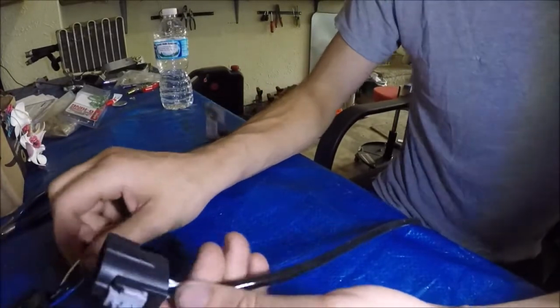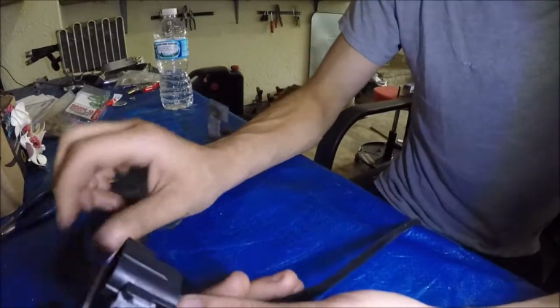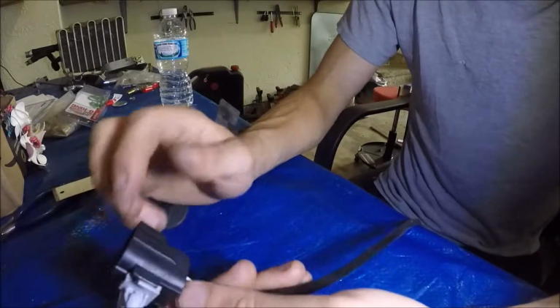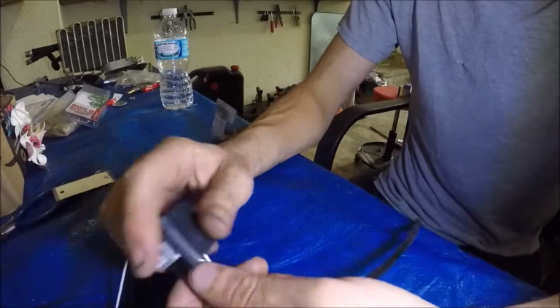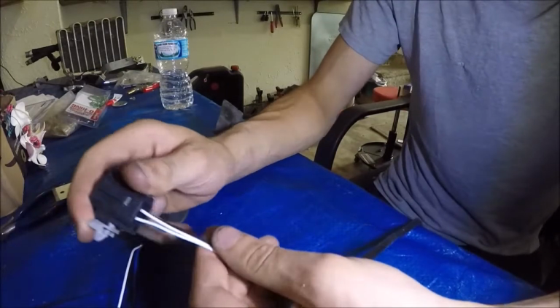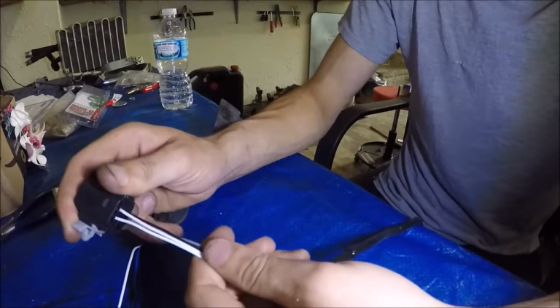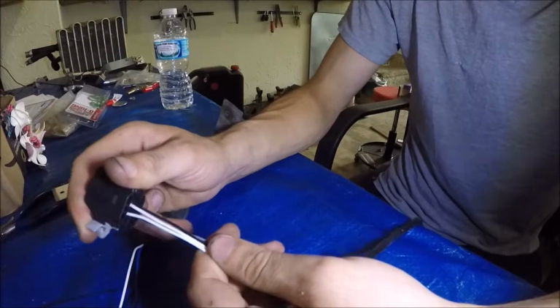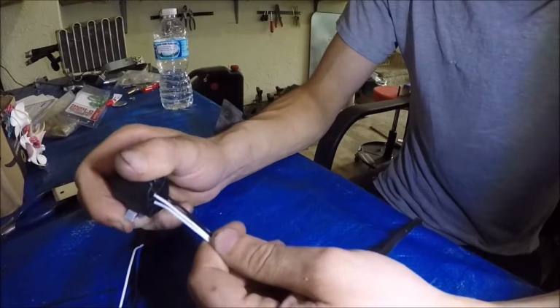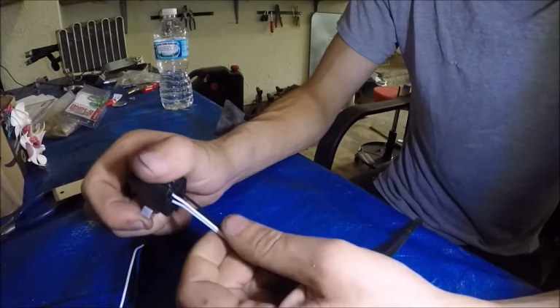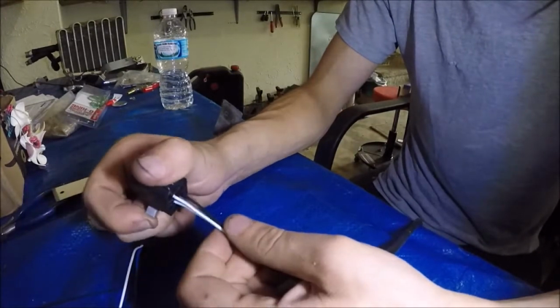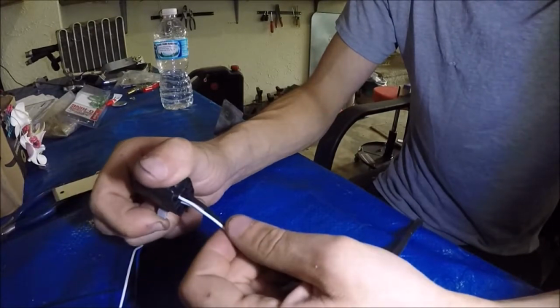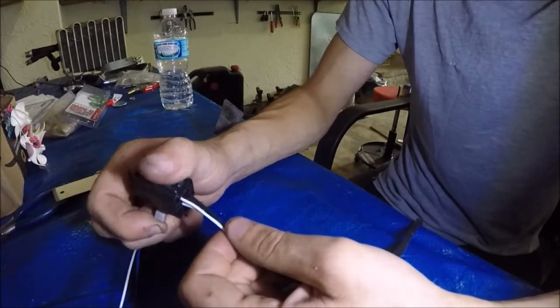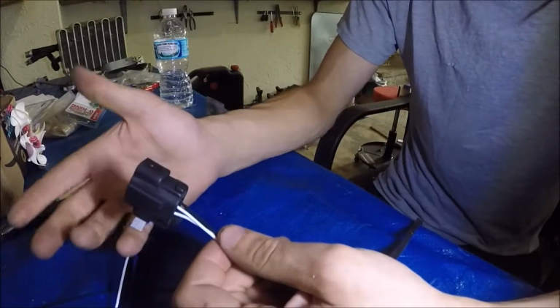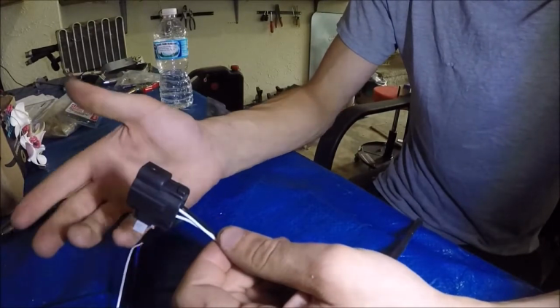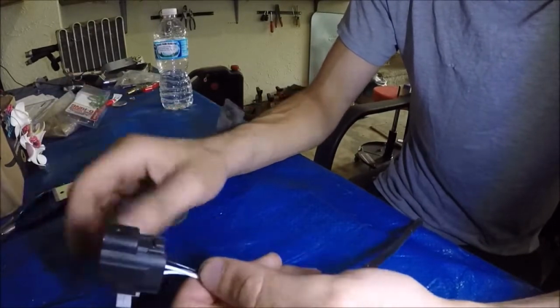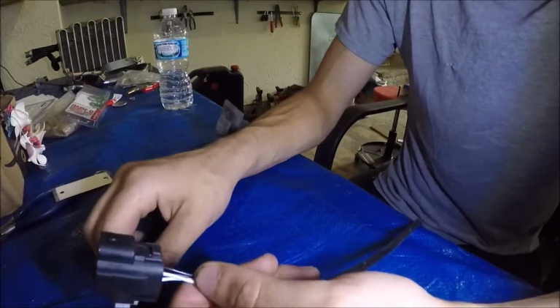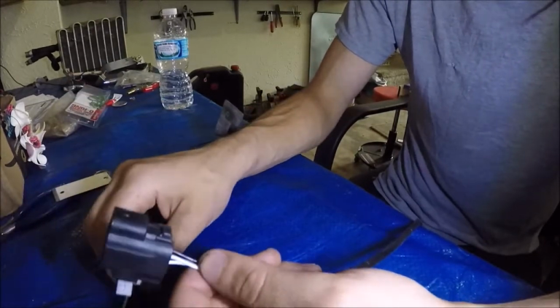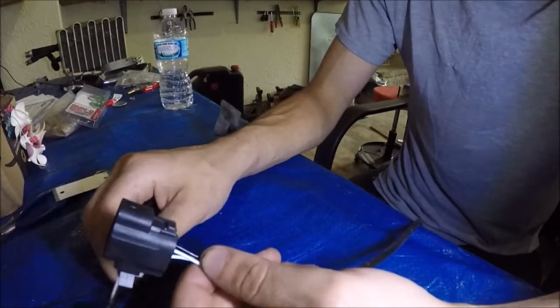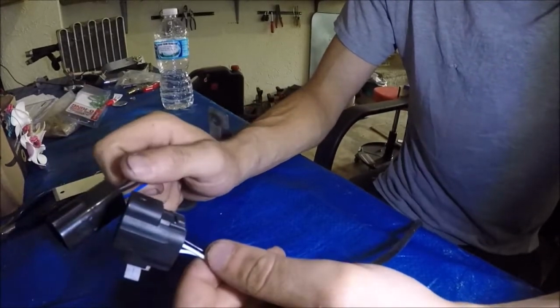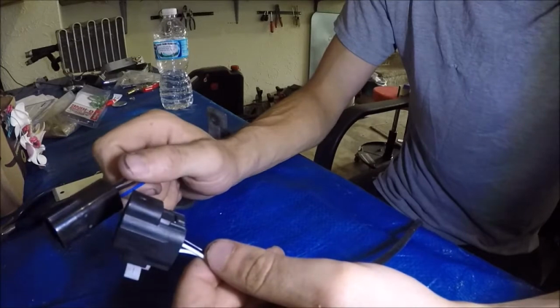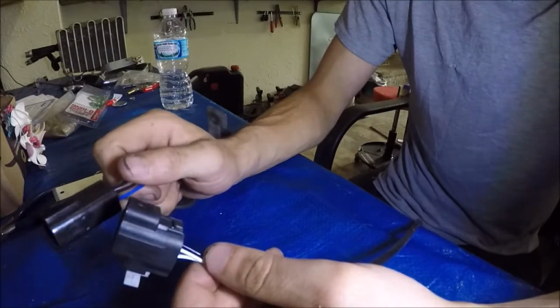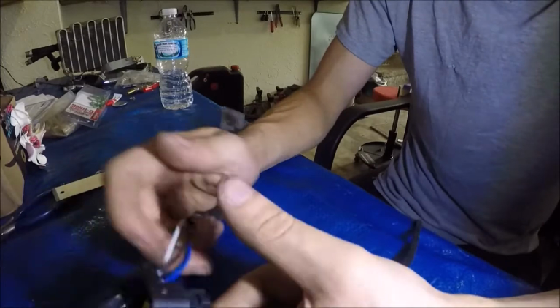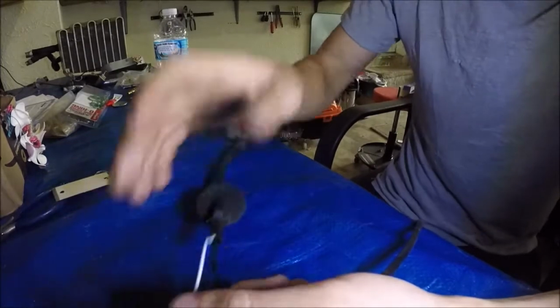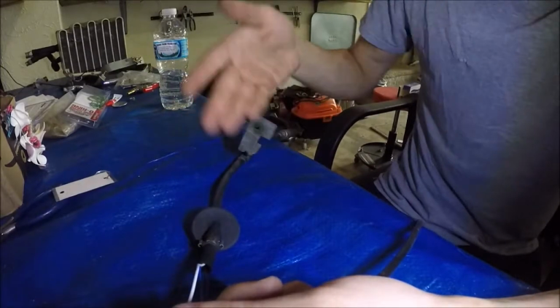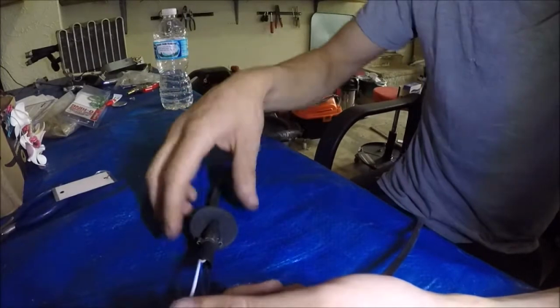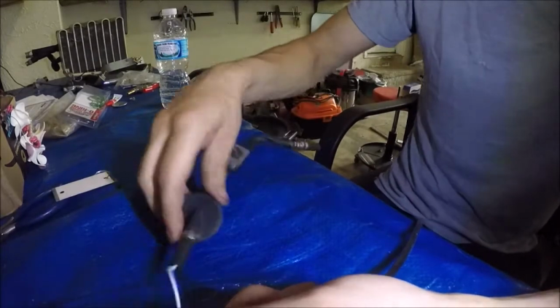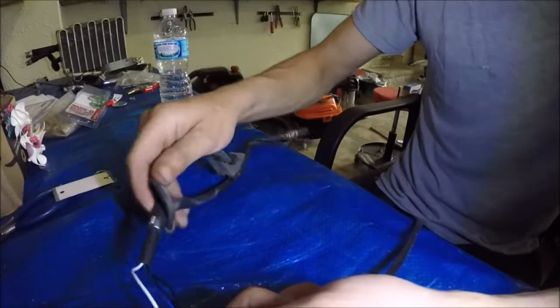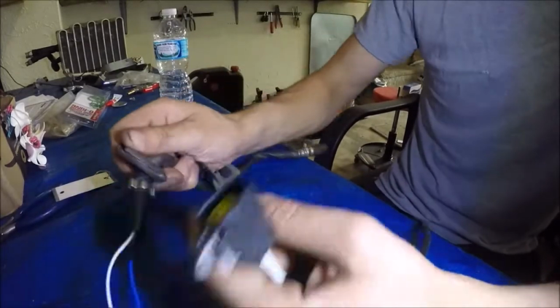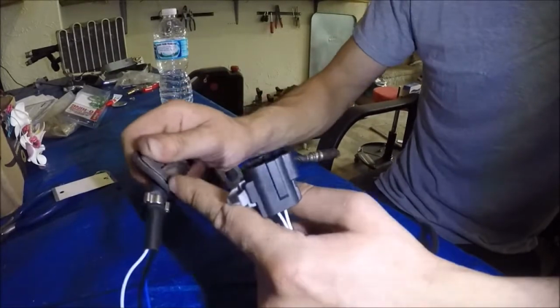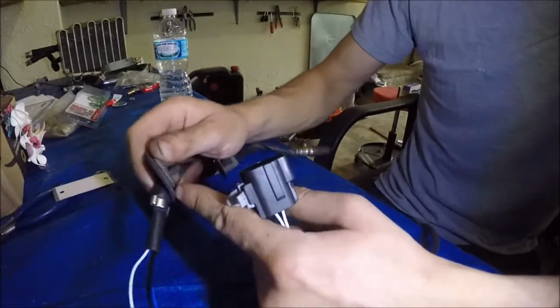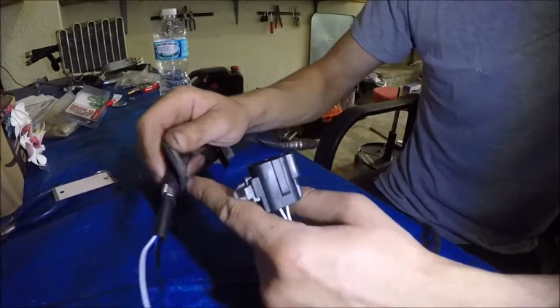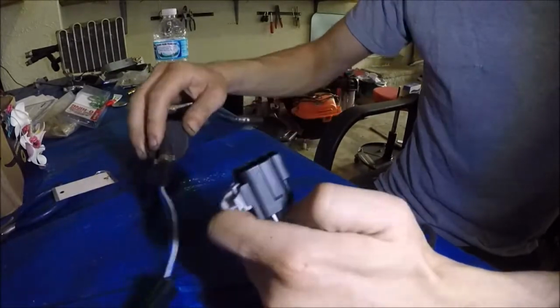So we're going to cut these off and then solder them. It should be just plug and play. Then of course replace the rubber boot because we need this grommet.